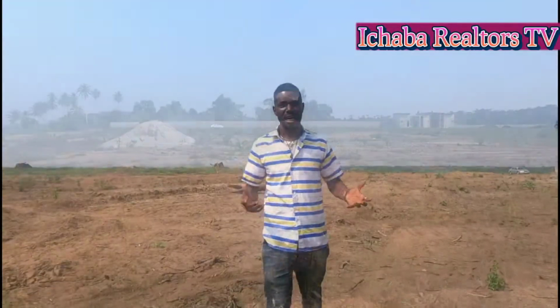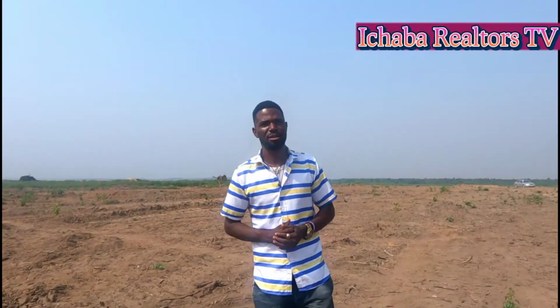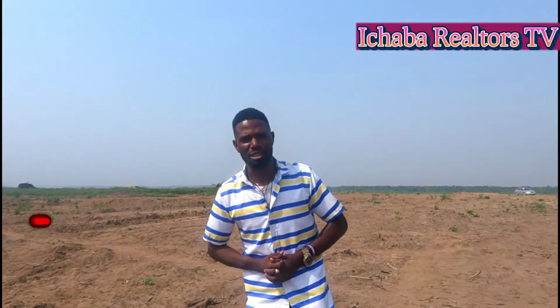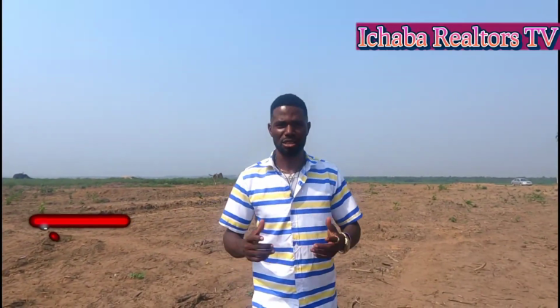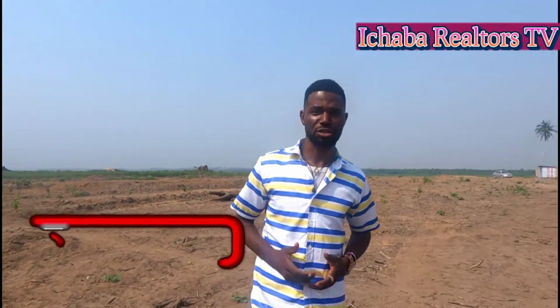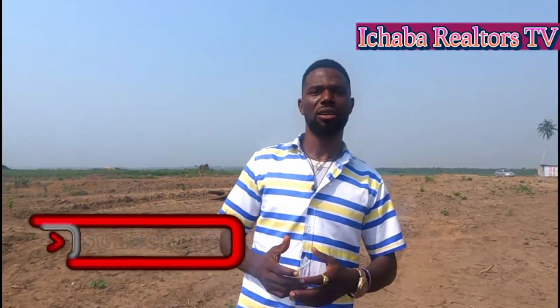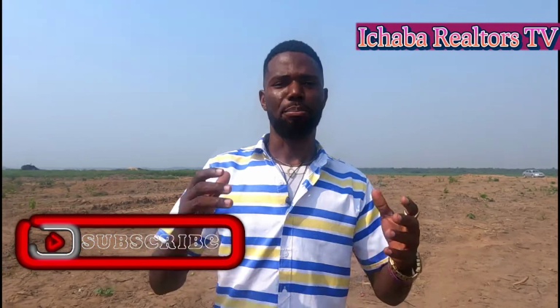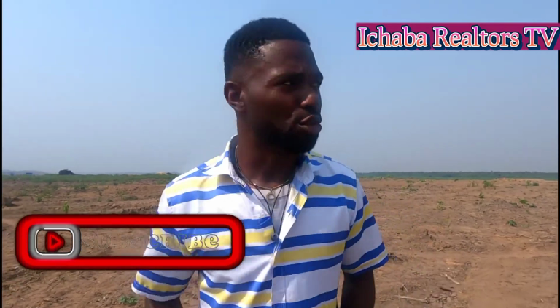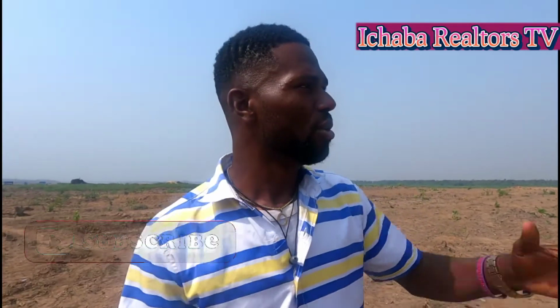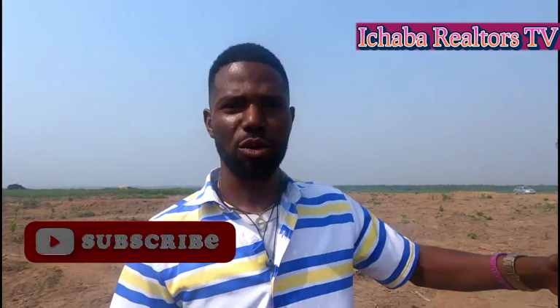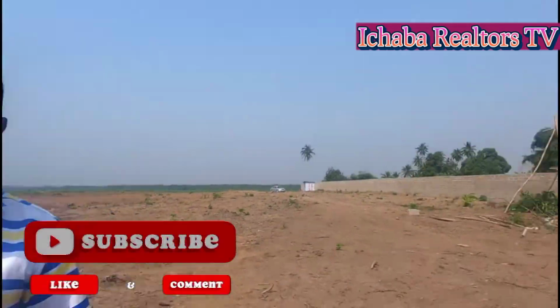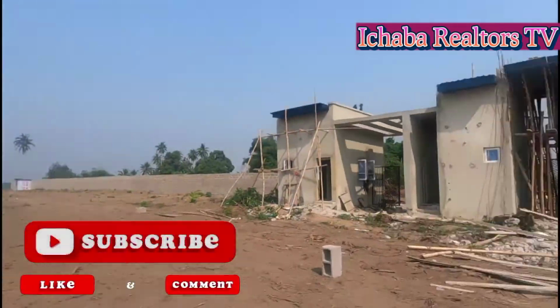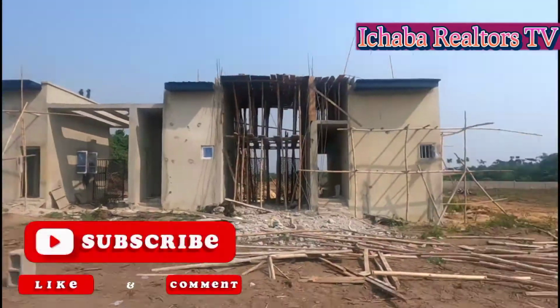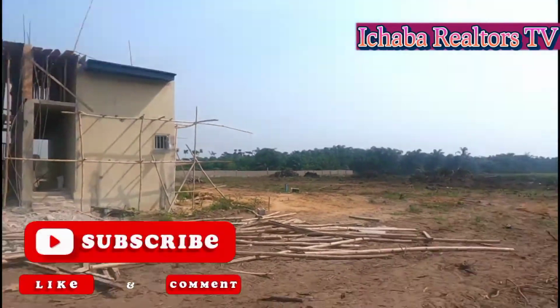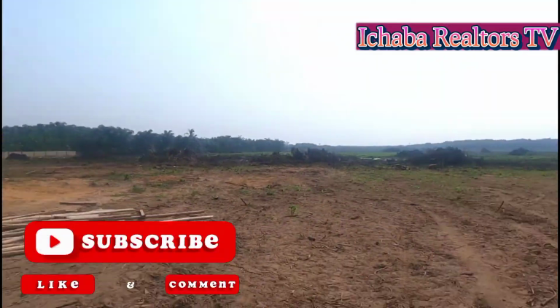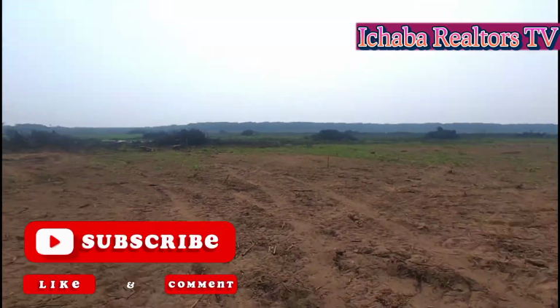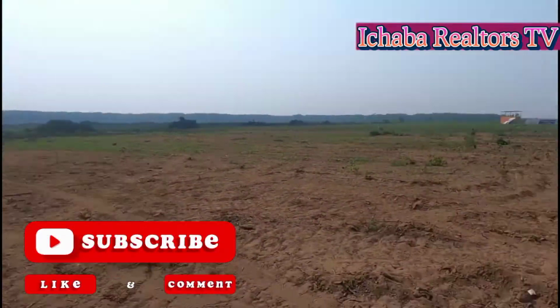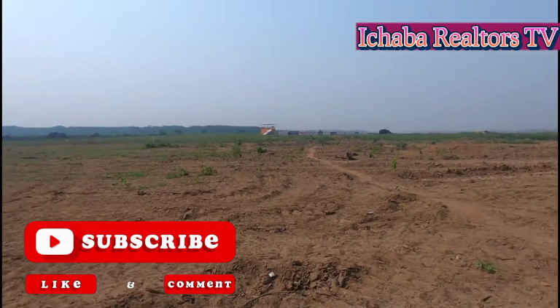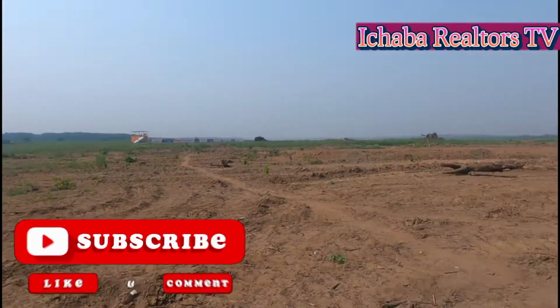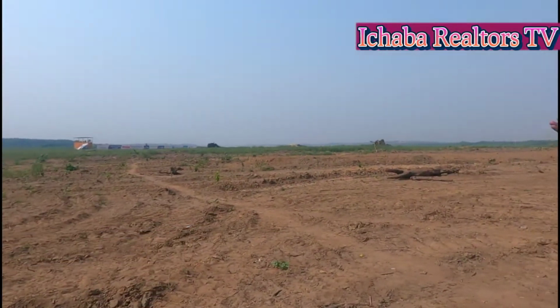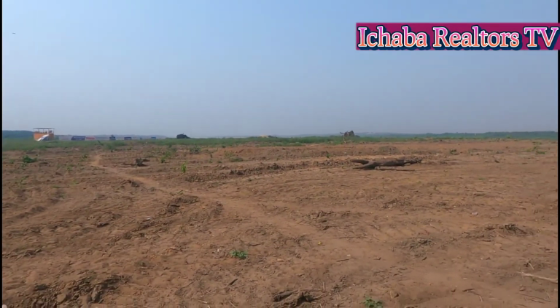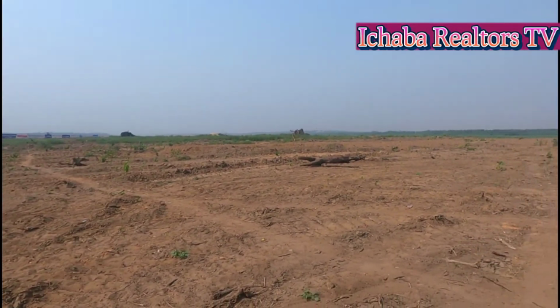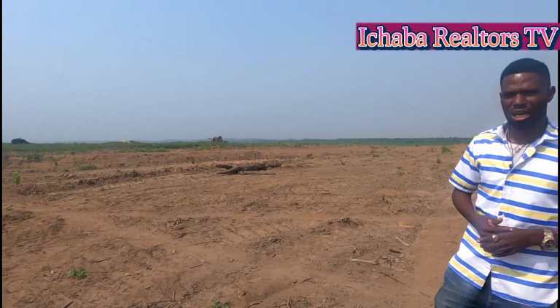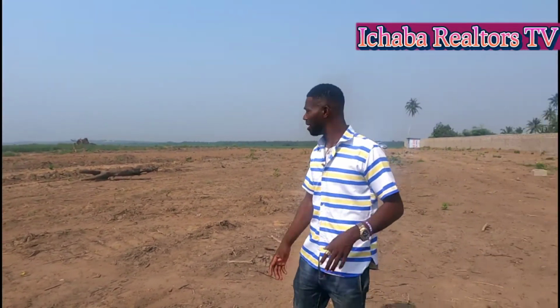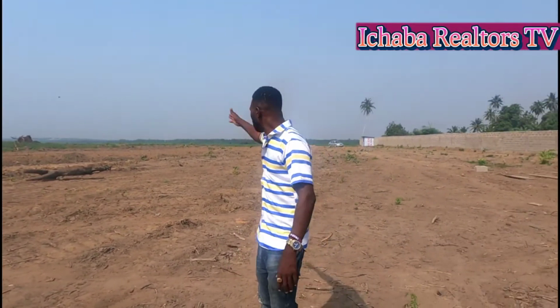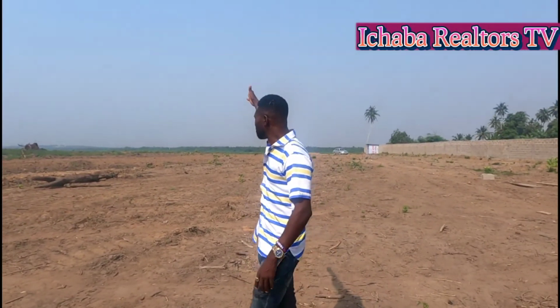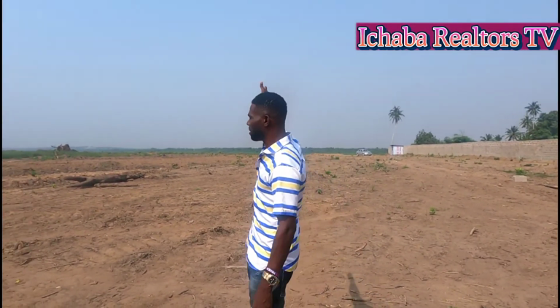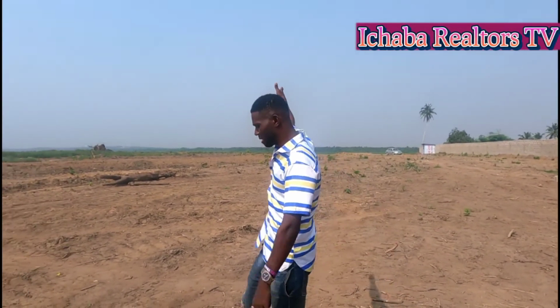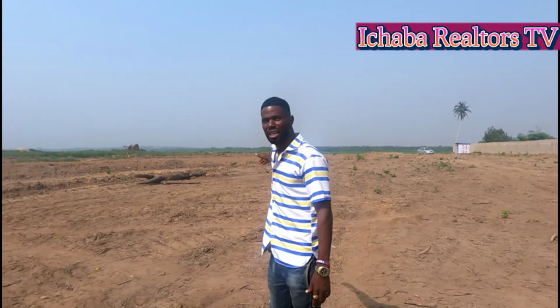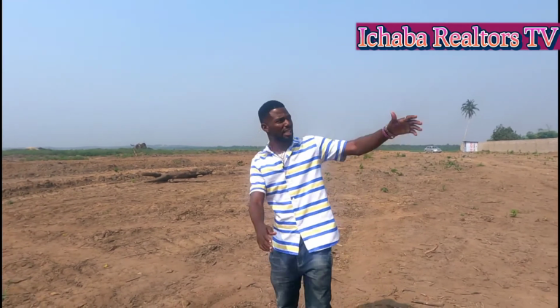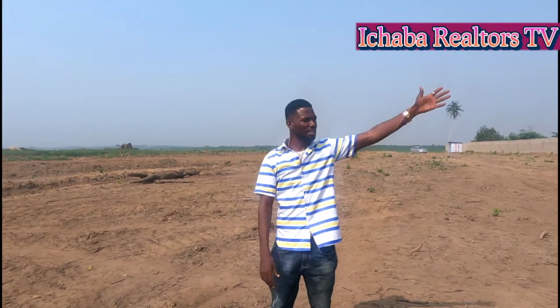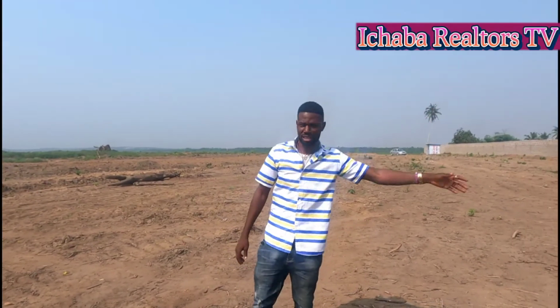My name is Abraham Ishabah from Ishabah Realtor. I present to you Lagoon Front Estates. Lagoon Front is located in Epe, Lagos, Nigeria. You can see the massive expanse of land that we have here. Over there is where the lagoon is located, and here is our gatehouse already.